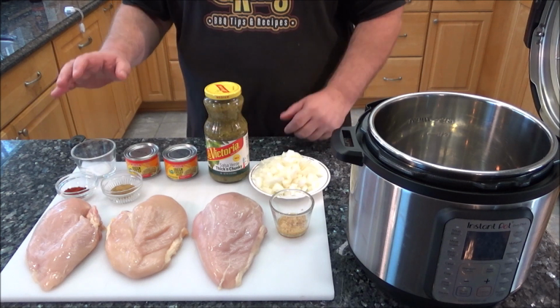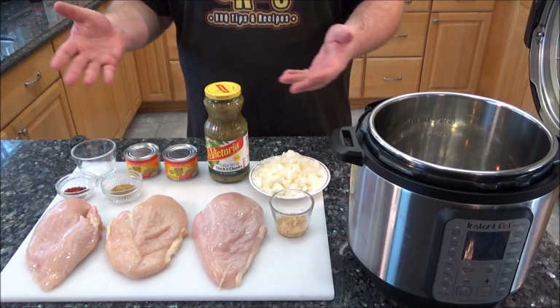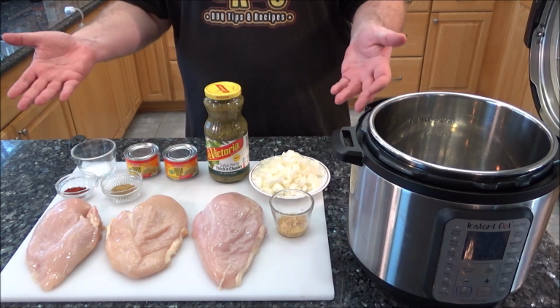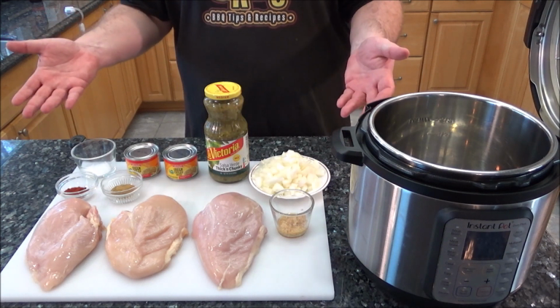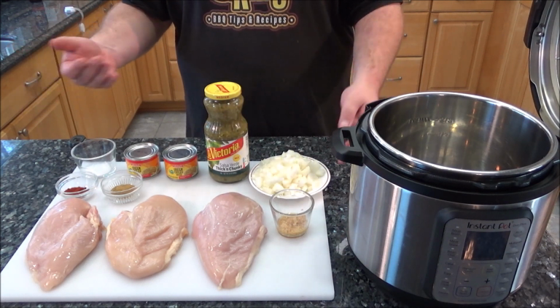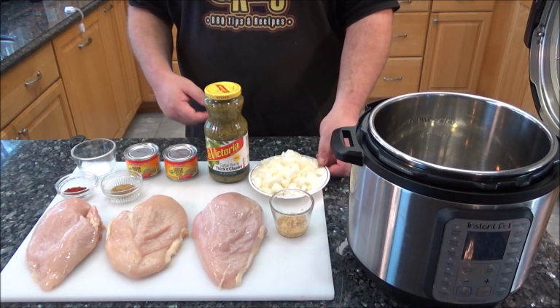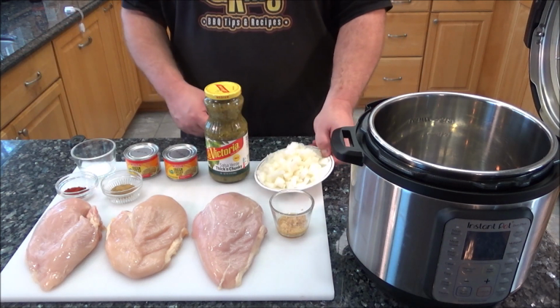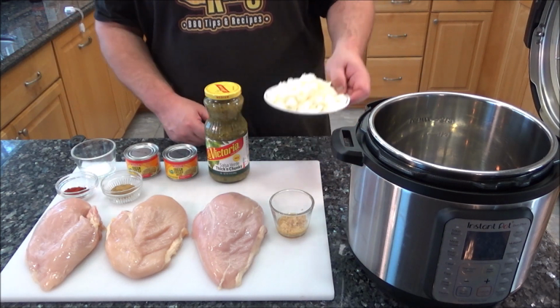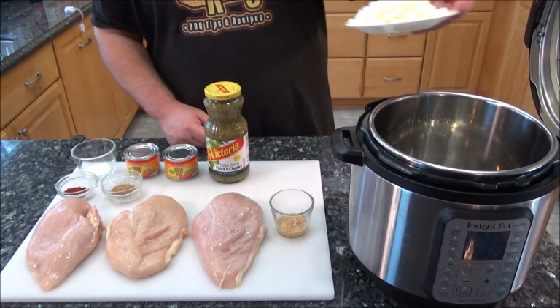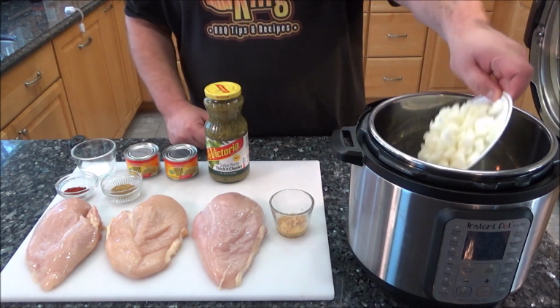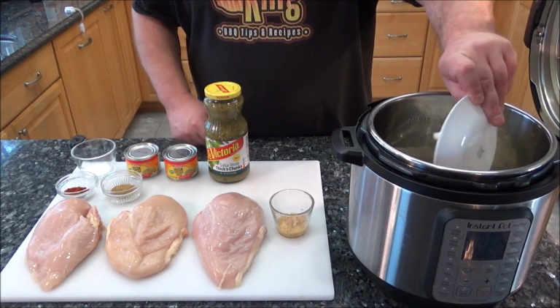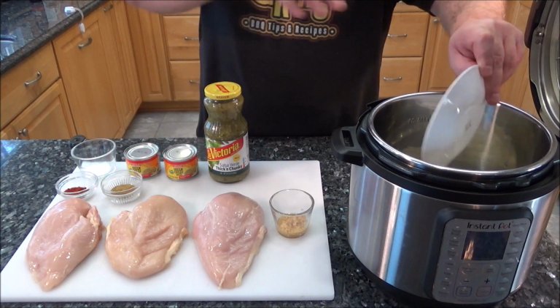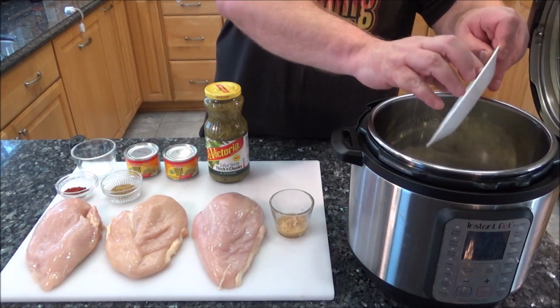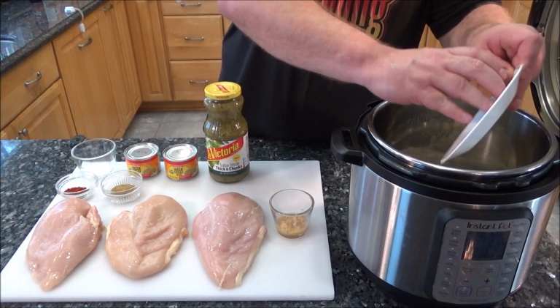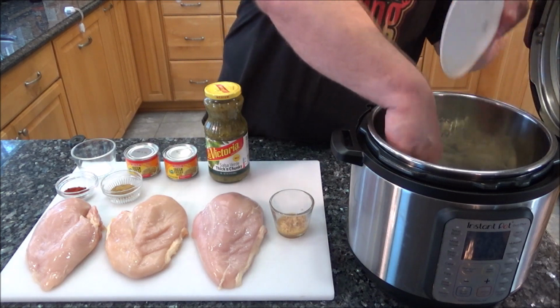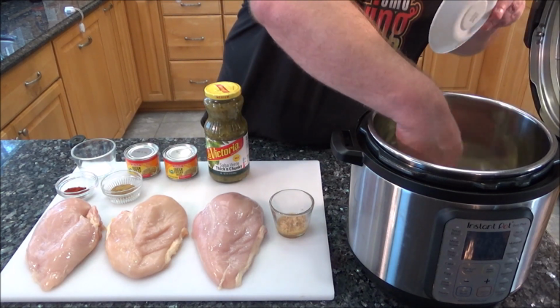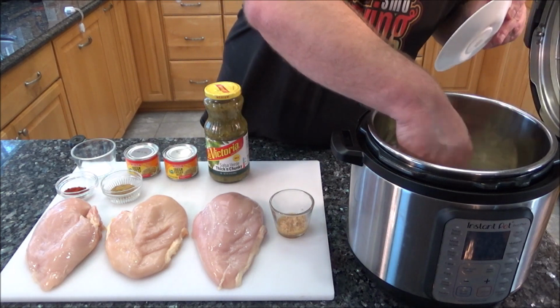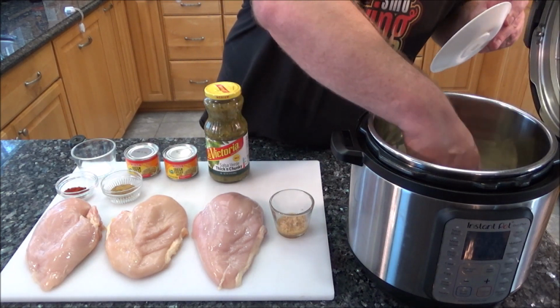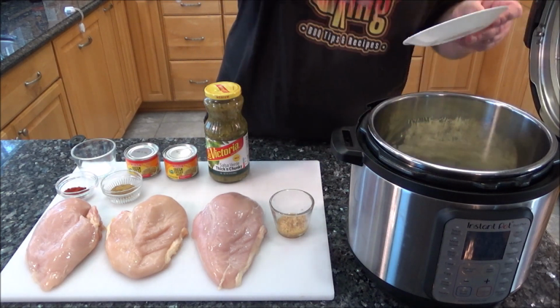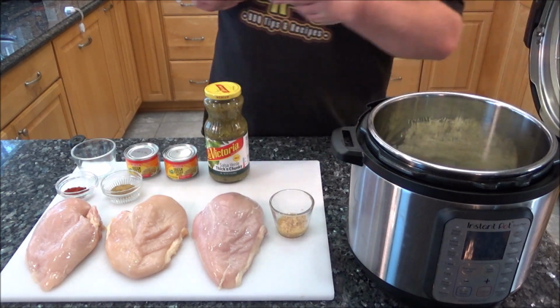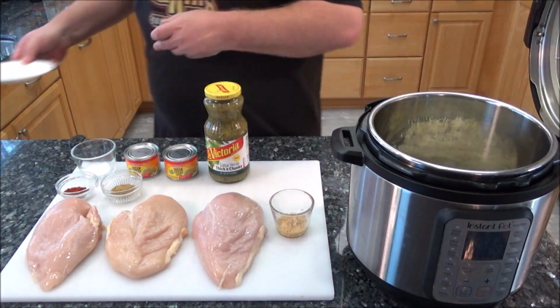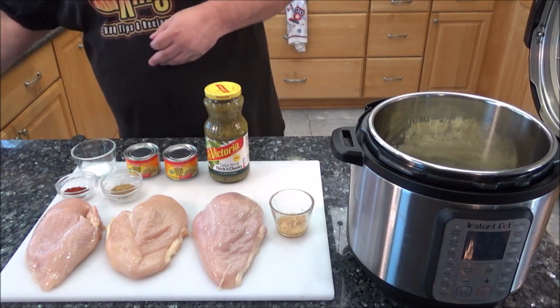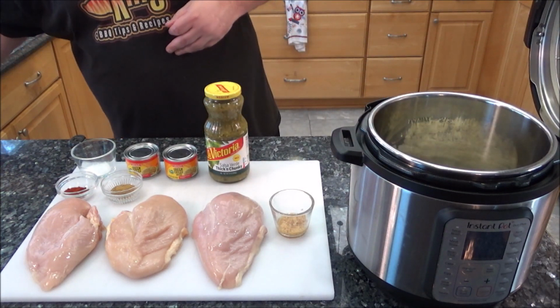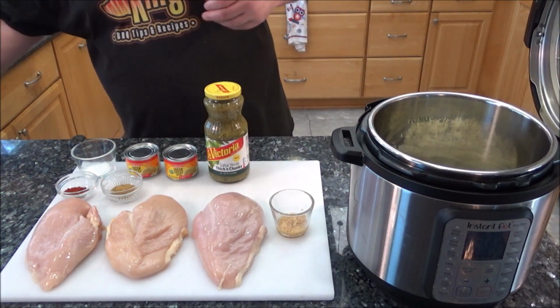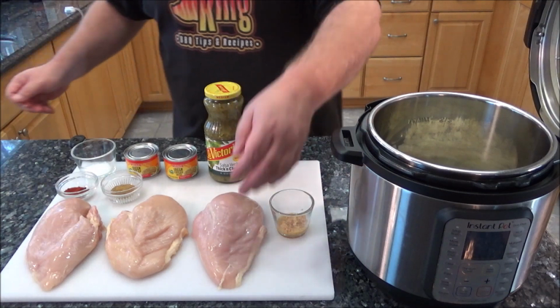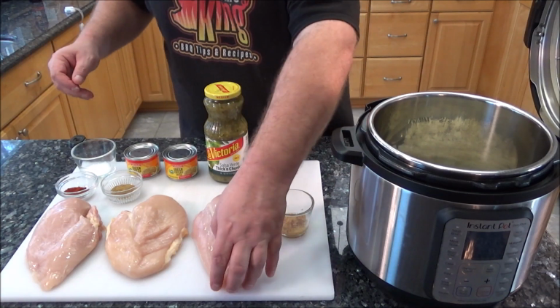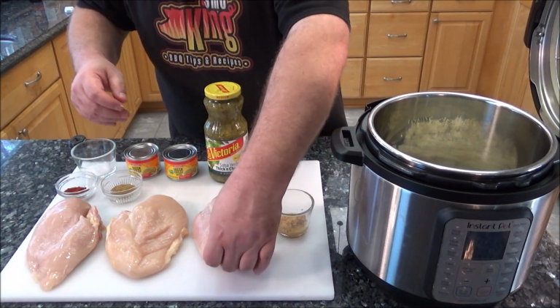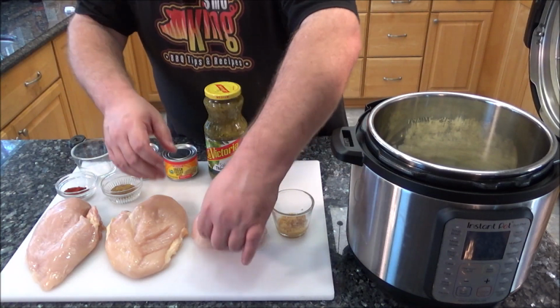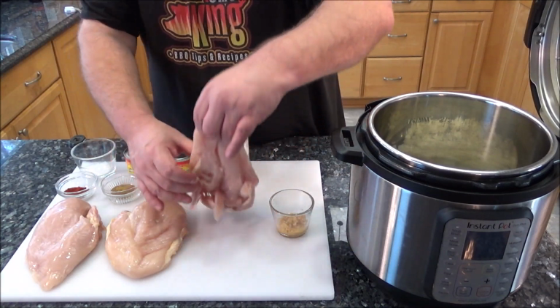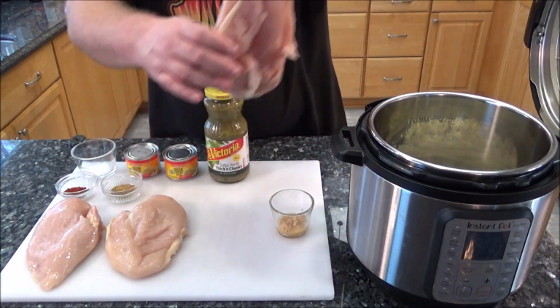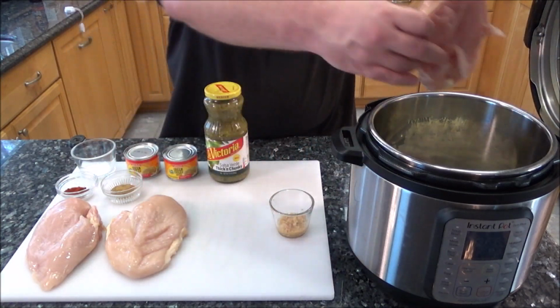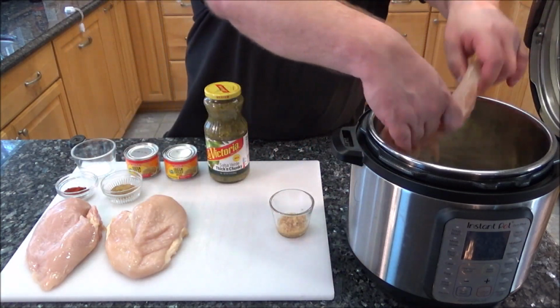So that's pretty much all the ingredients — very easy. We're going to start off by putting our onion on the bottom and spreading it out evenly, then laying the chicken breasts down on top of the onion.